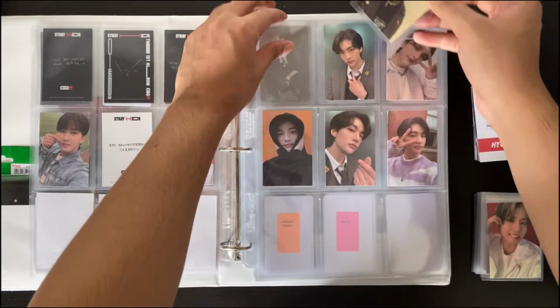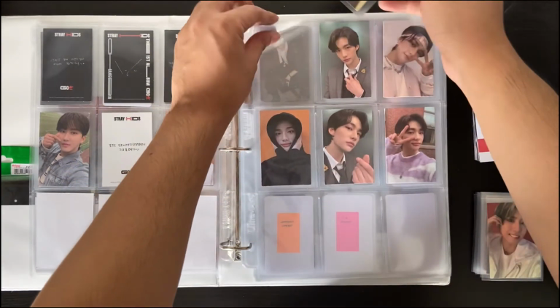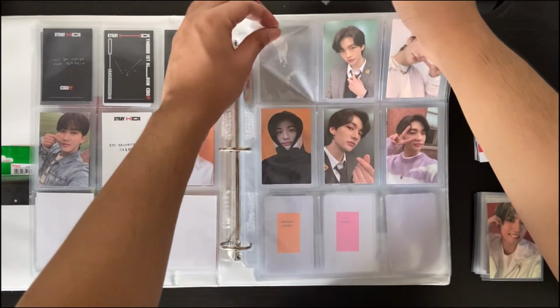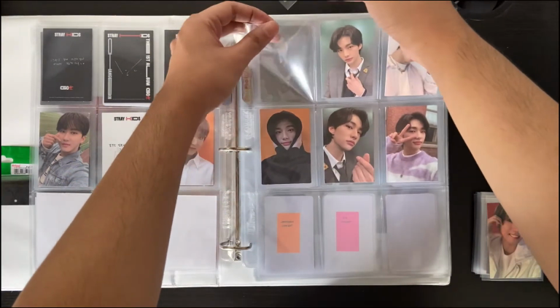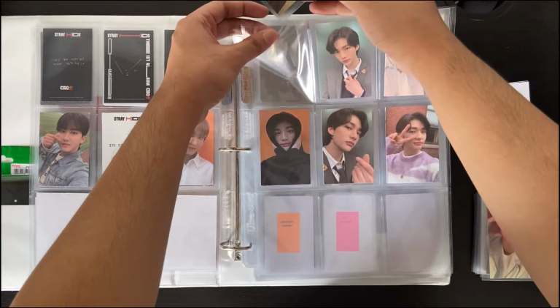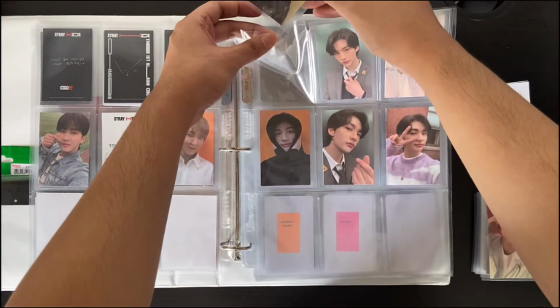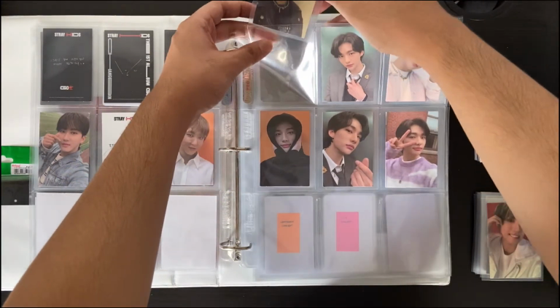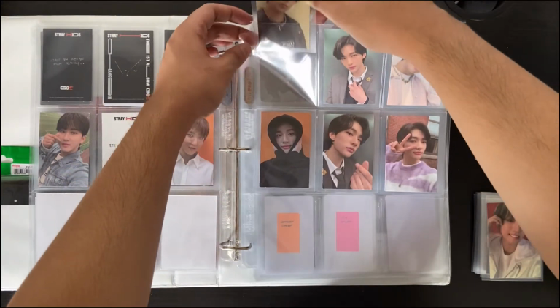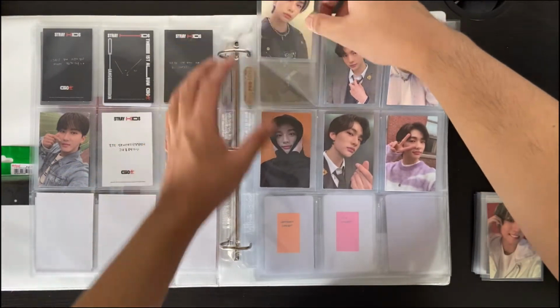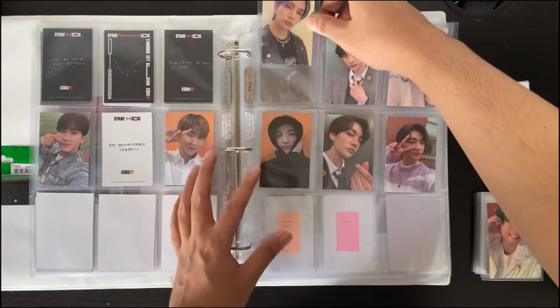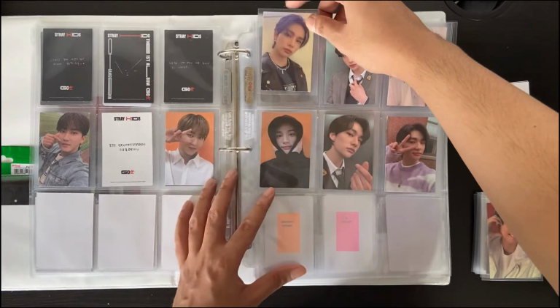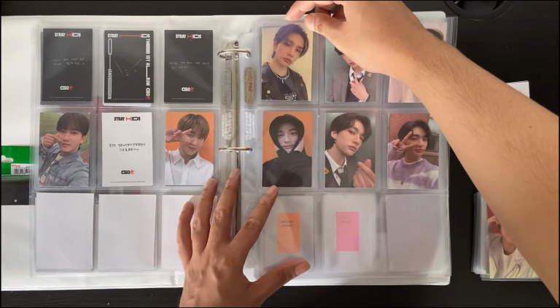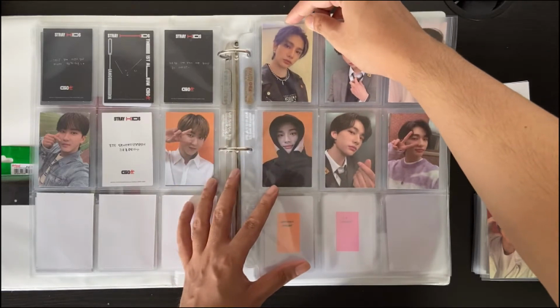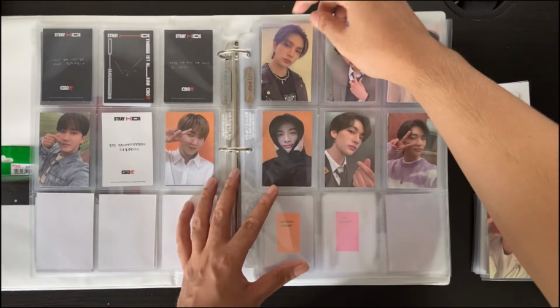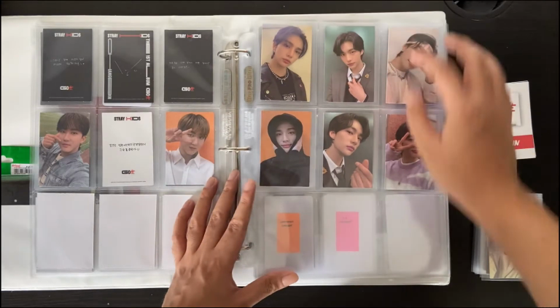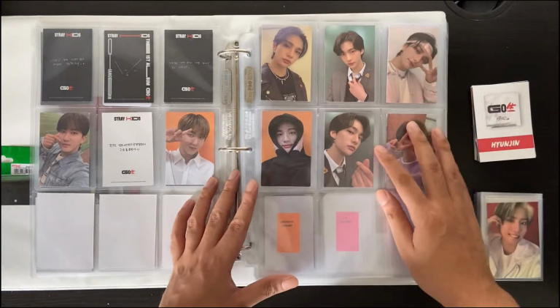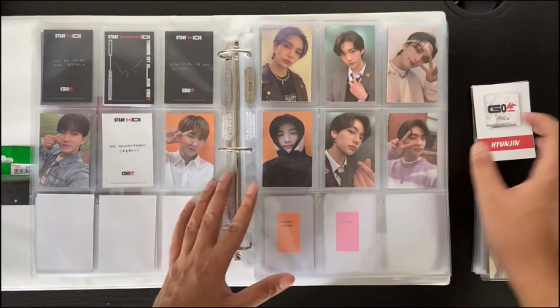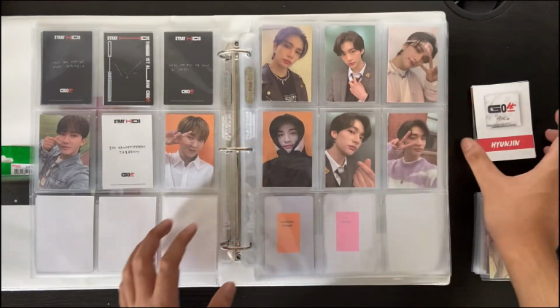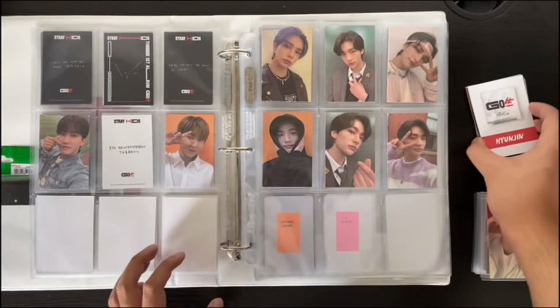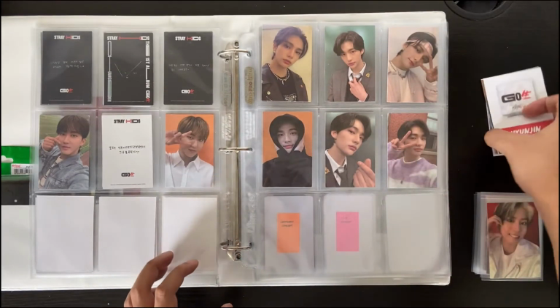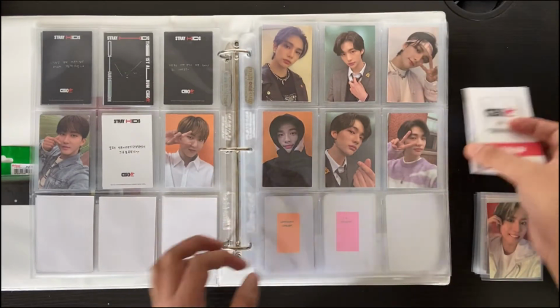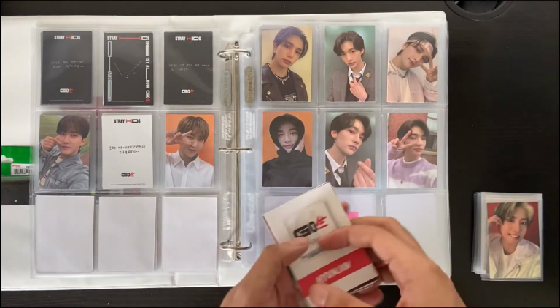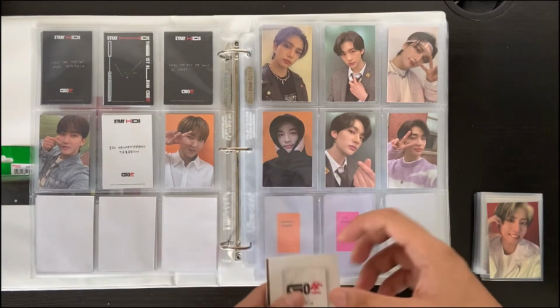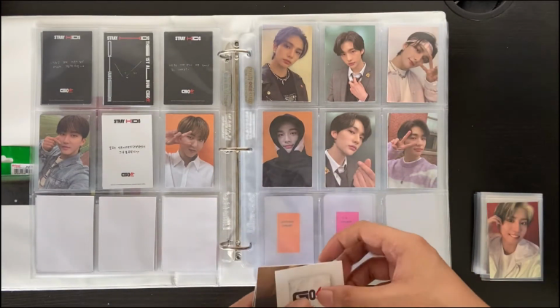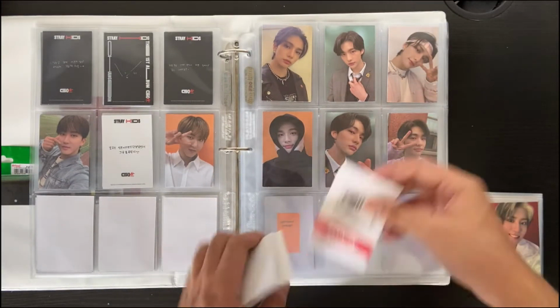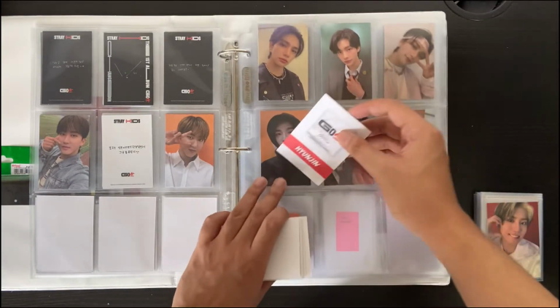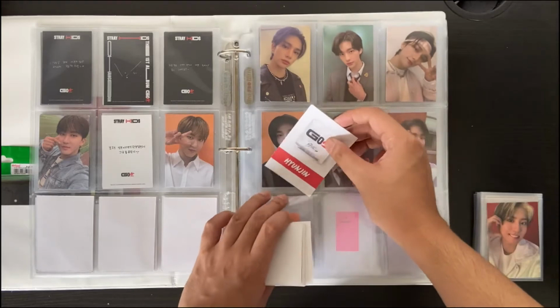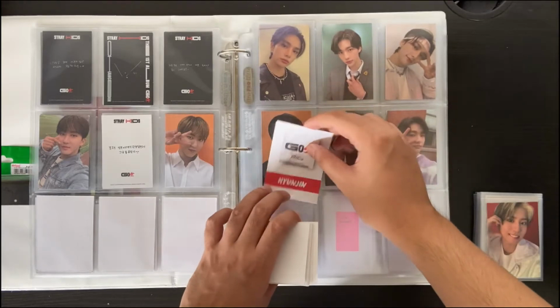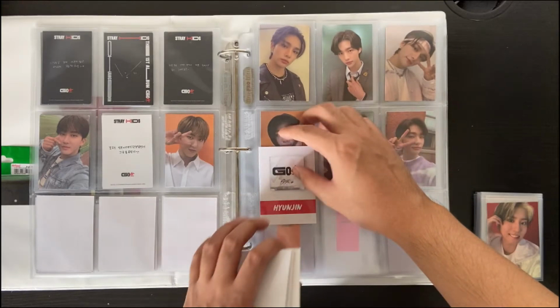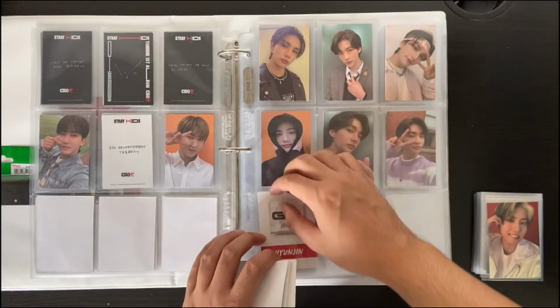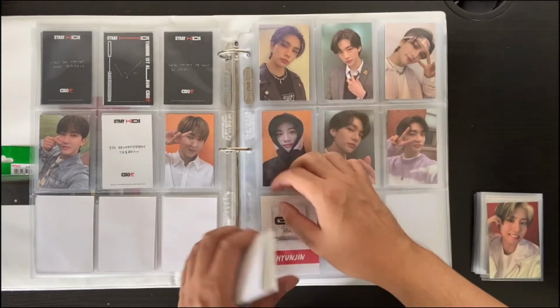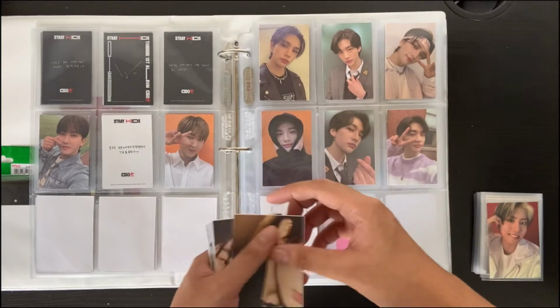Look at this complete Hyunjin page — I didn't think this was possible, at least for this year. Let's put in these fillers.